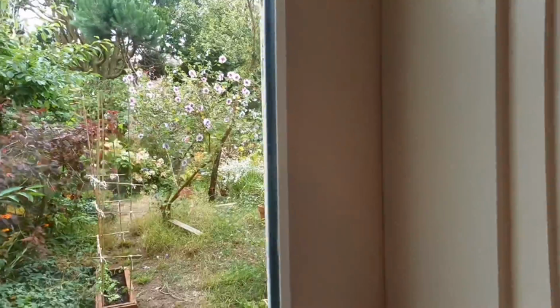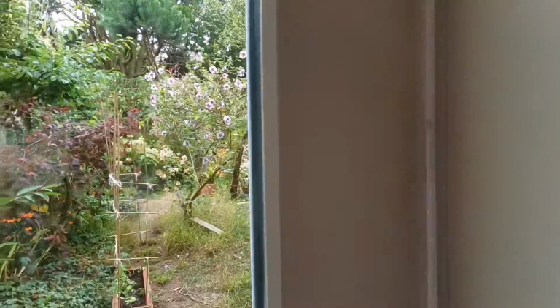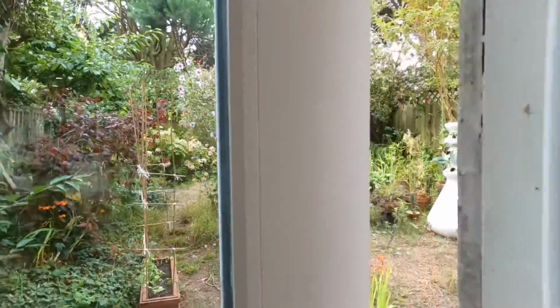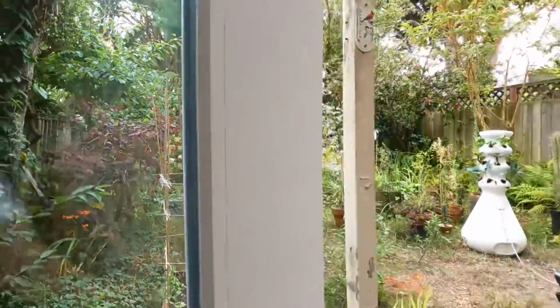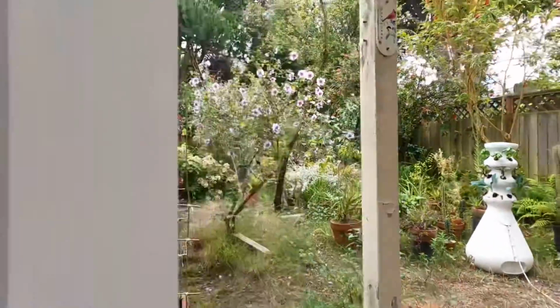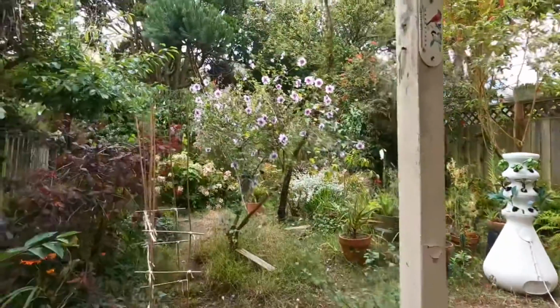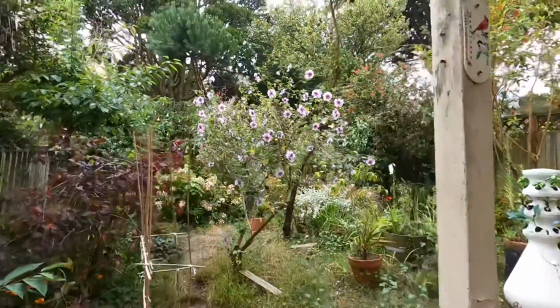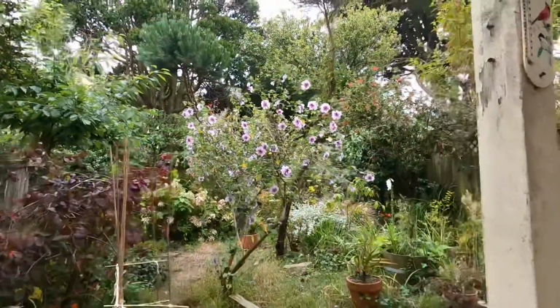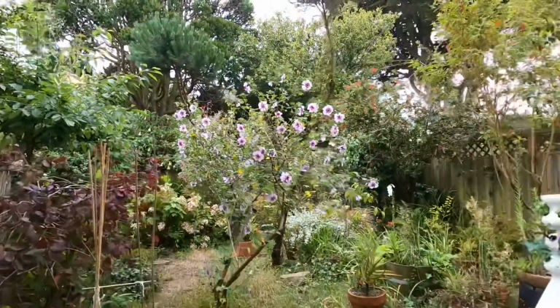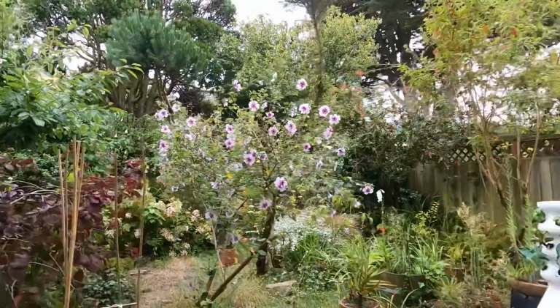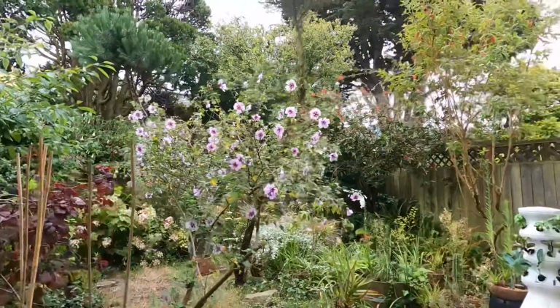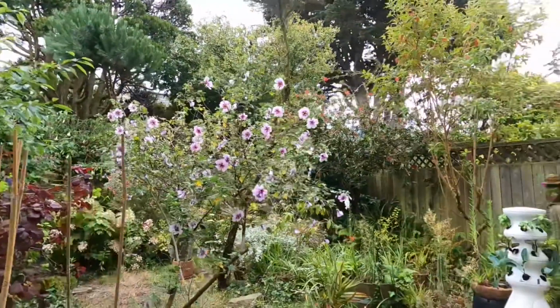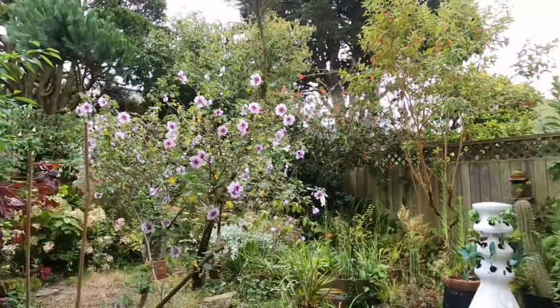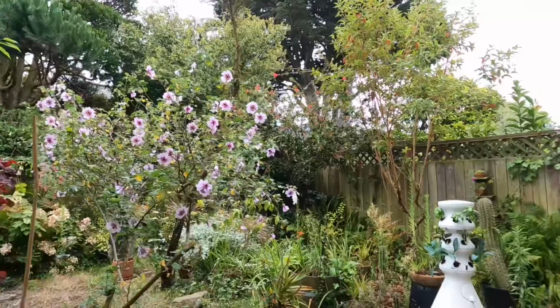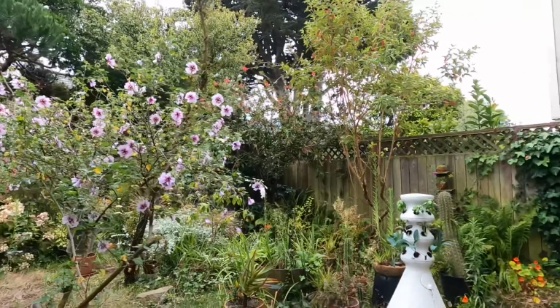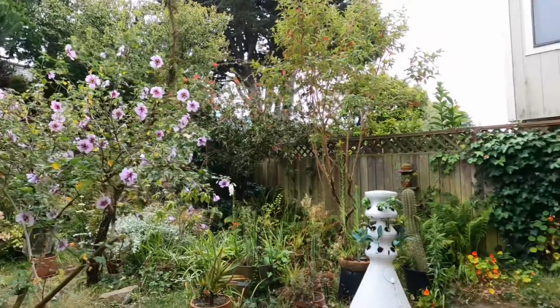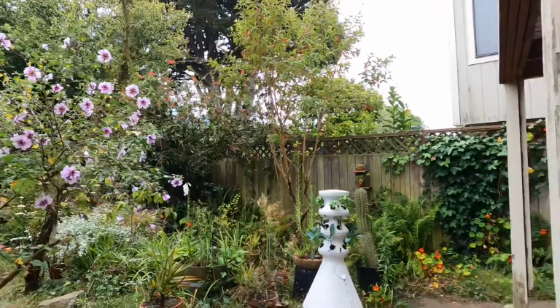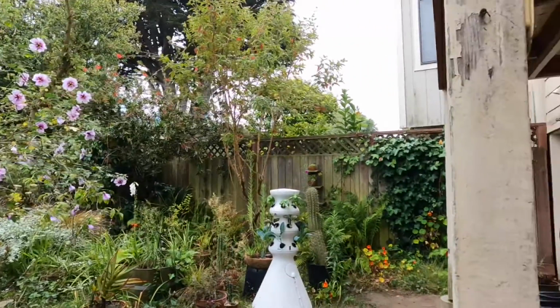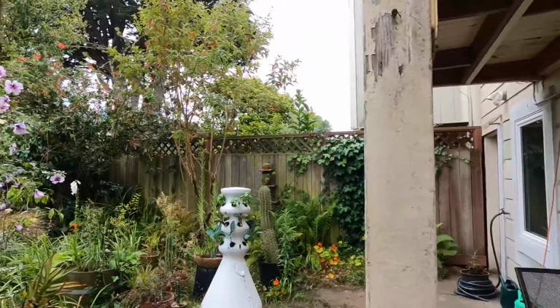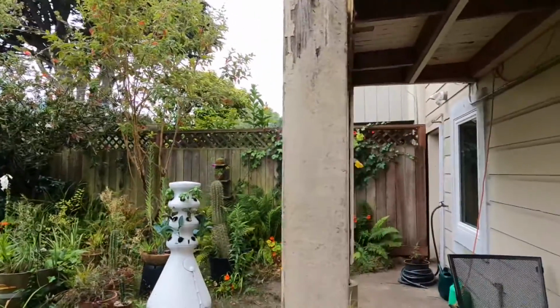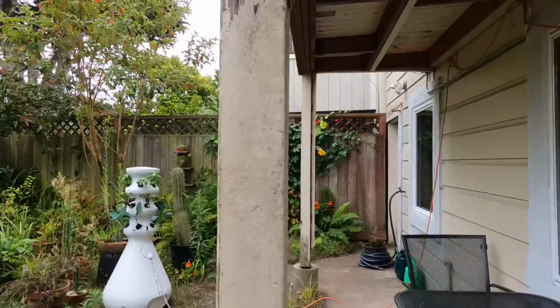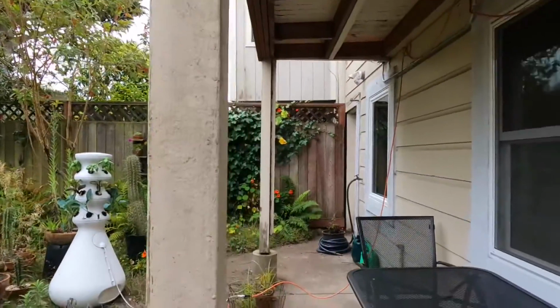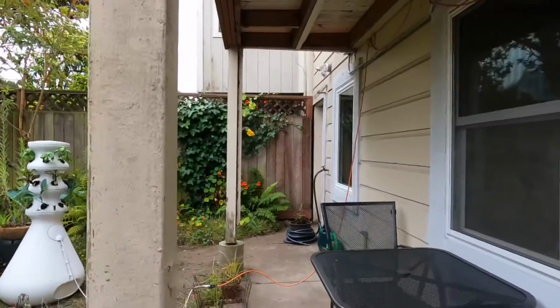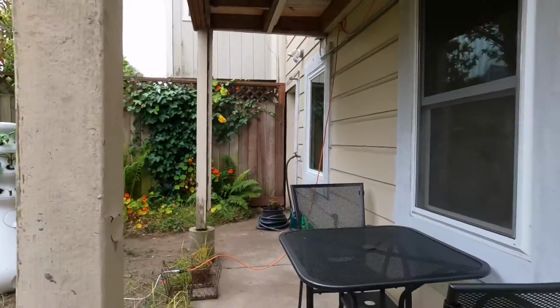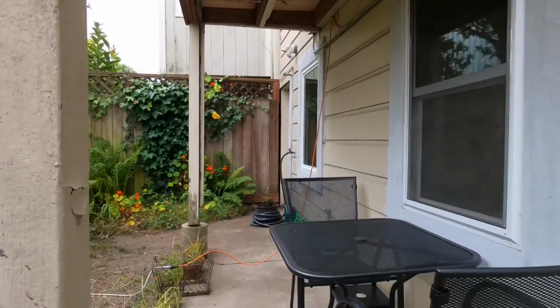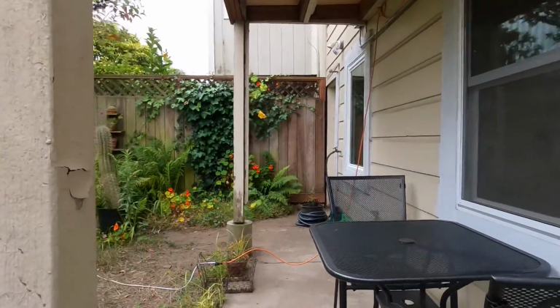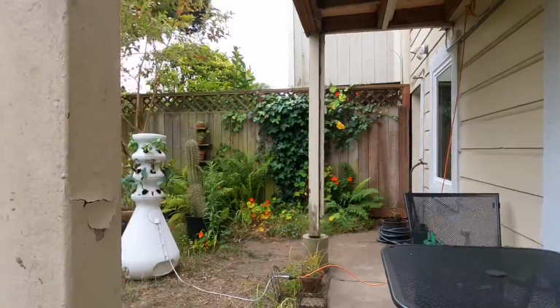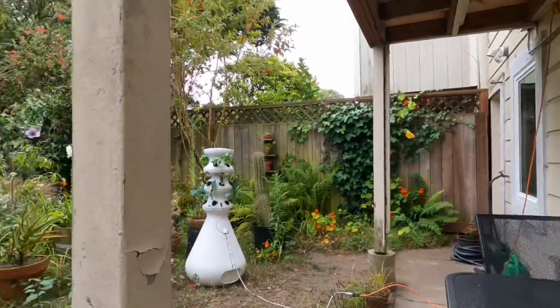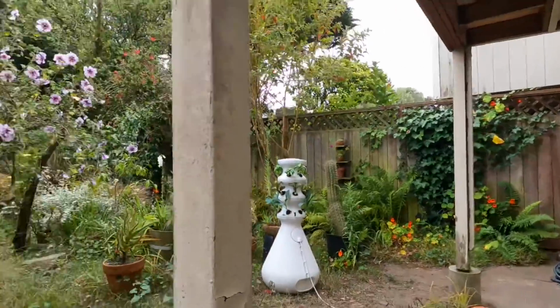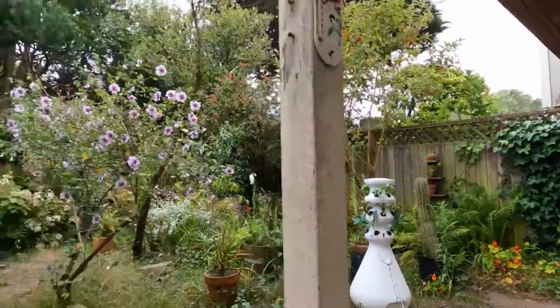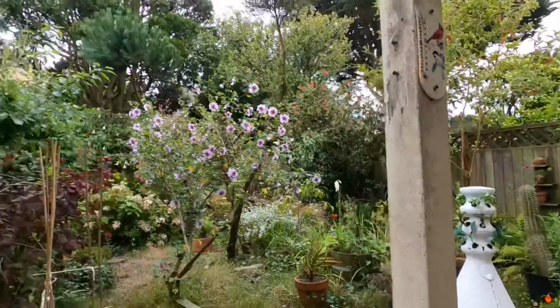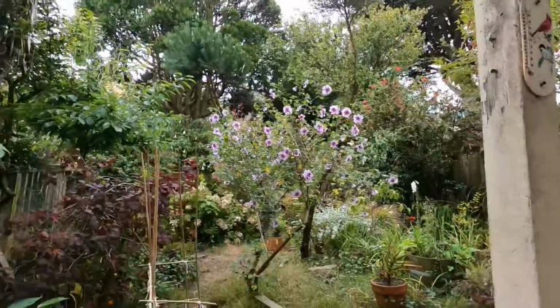Take a look at this amazing garden — this belongs to the unit. Just a beautiful space.